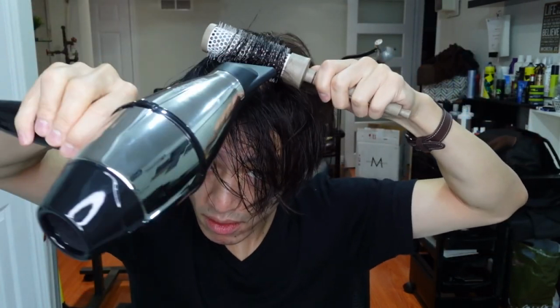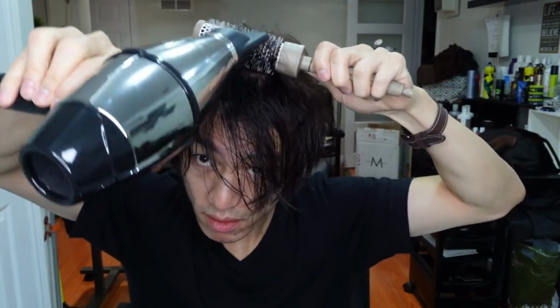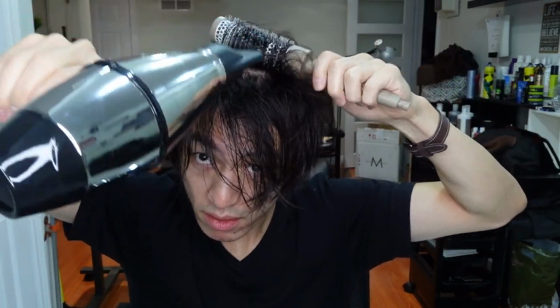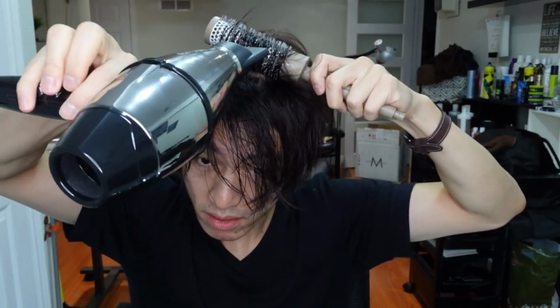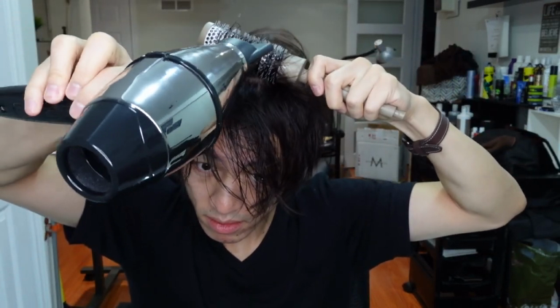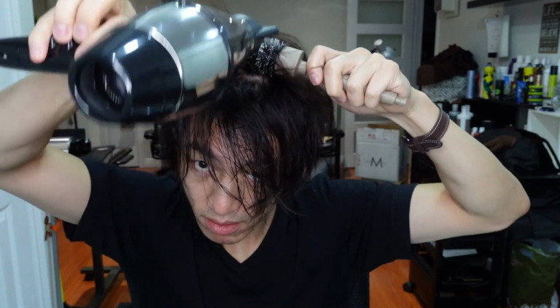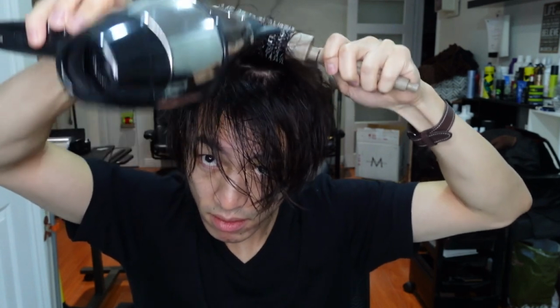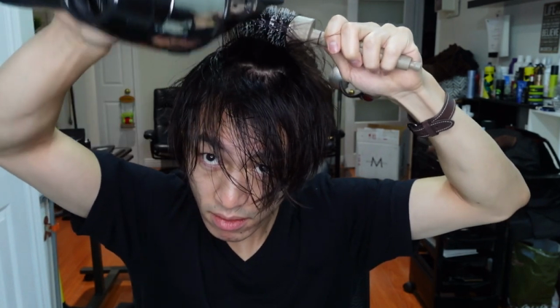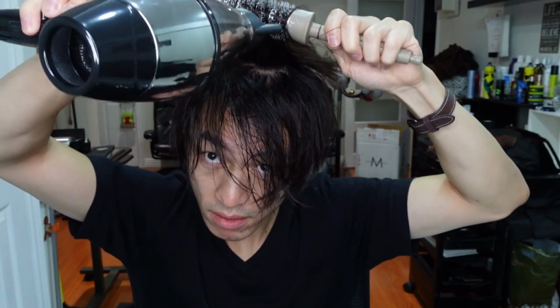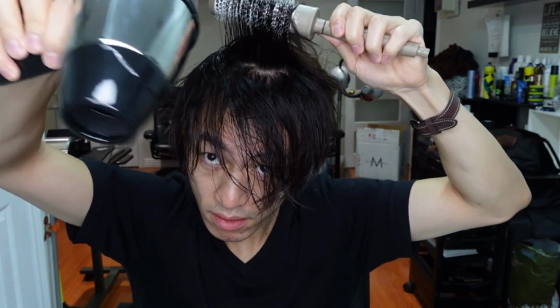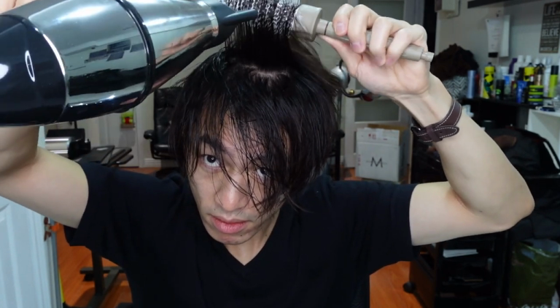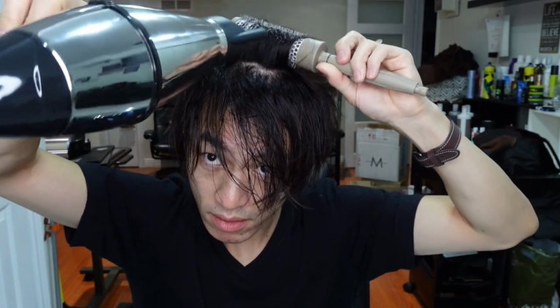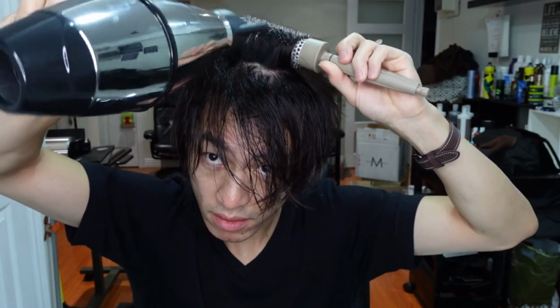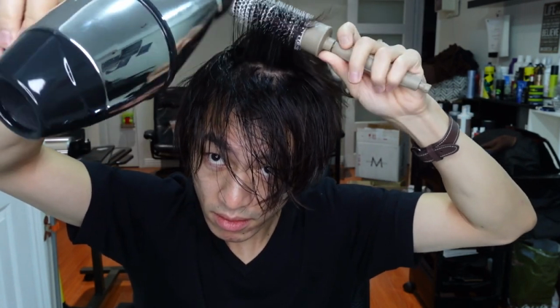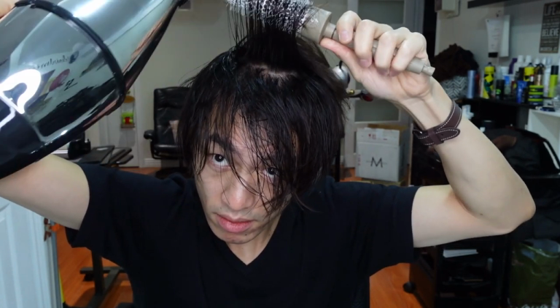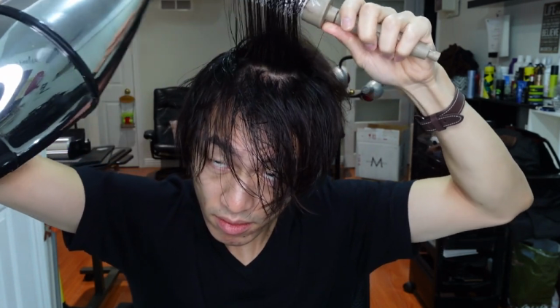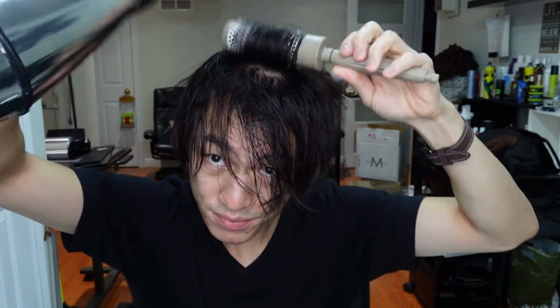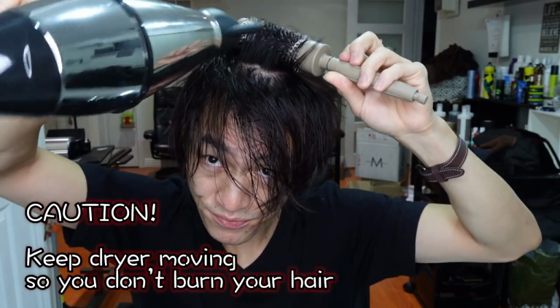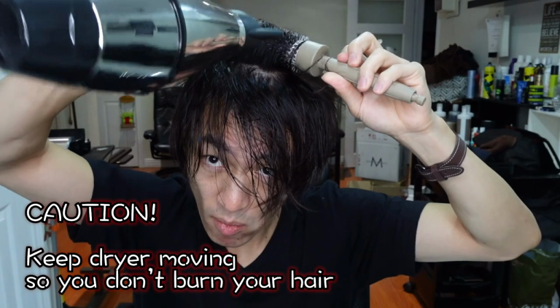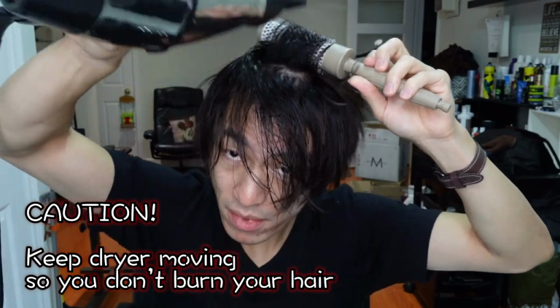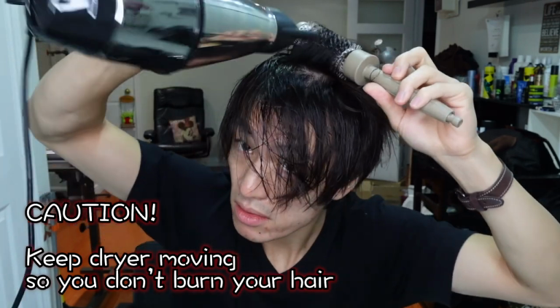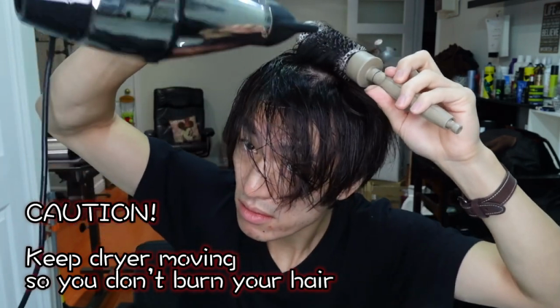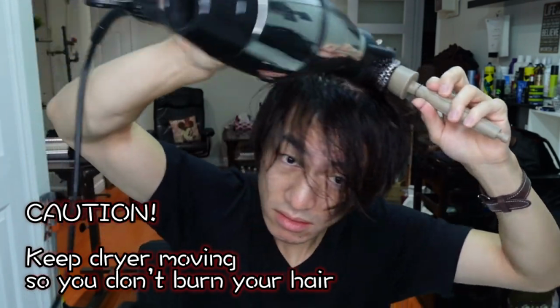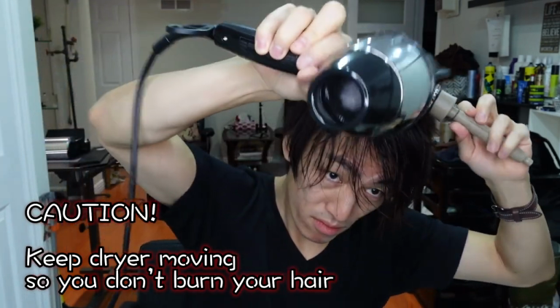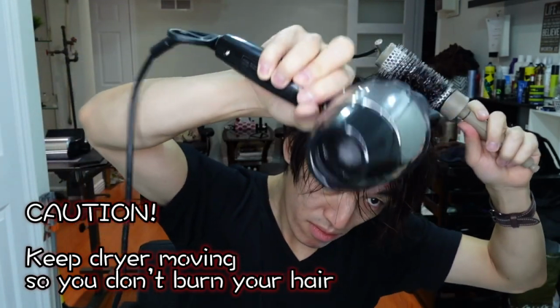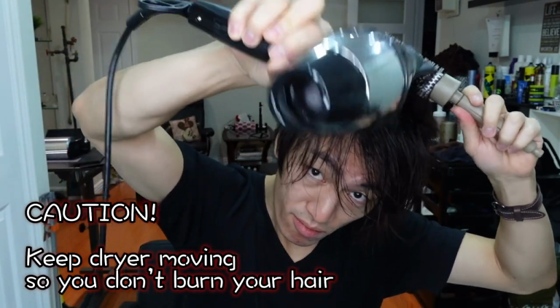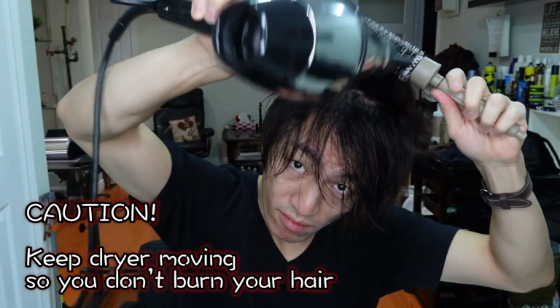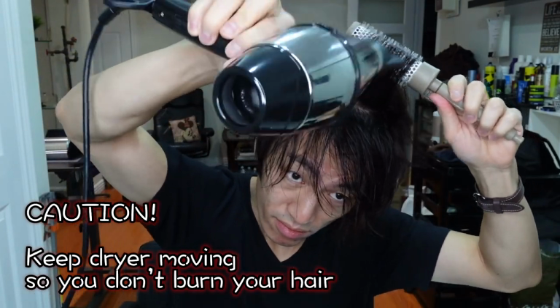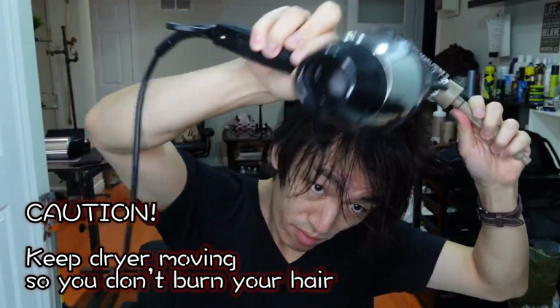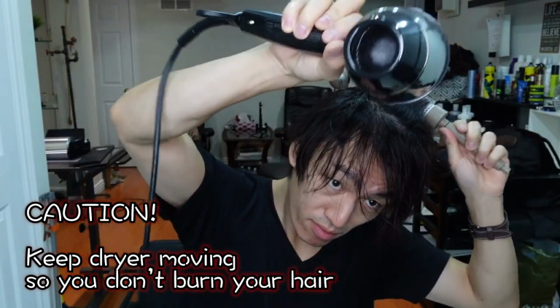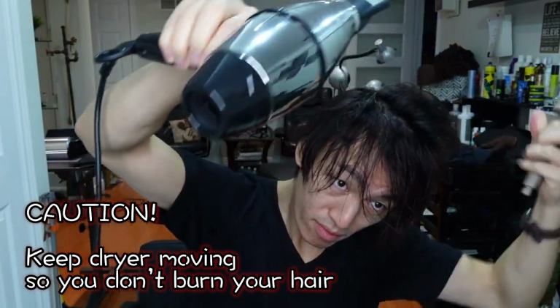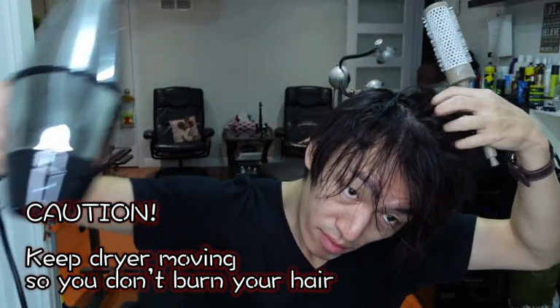Repeat the same steps you have done earlier — rolling backwards and pulling upward or forward at the same time. One thing to keep in mind is to keep your hair dryer always moving, so you don't burn your hair.